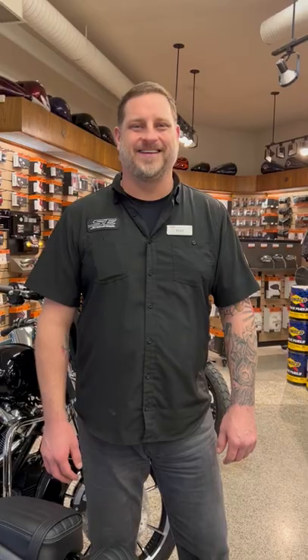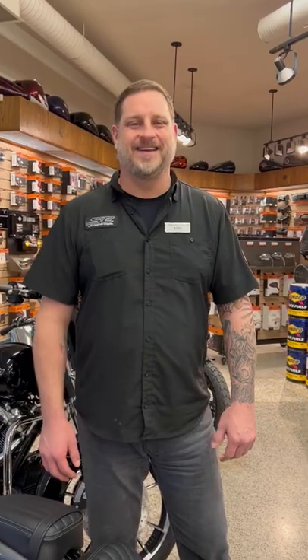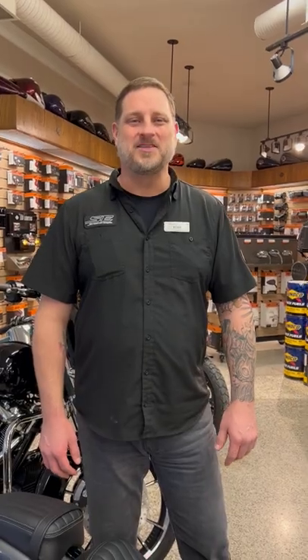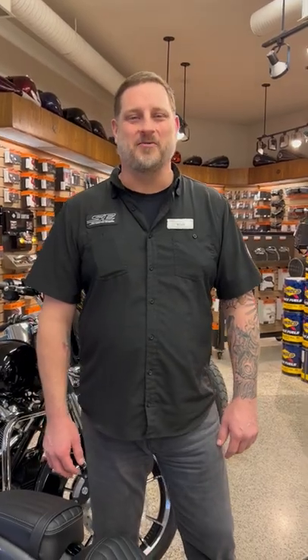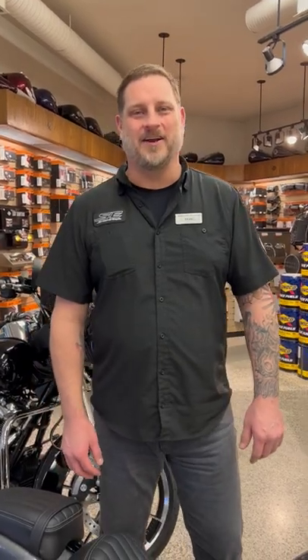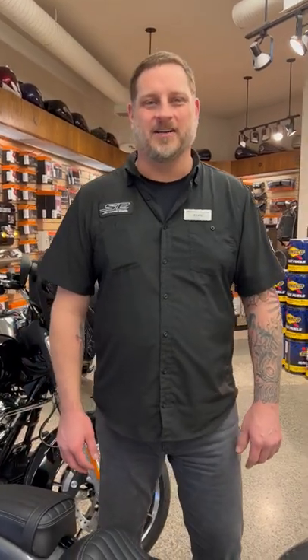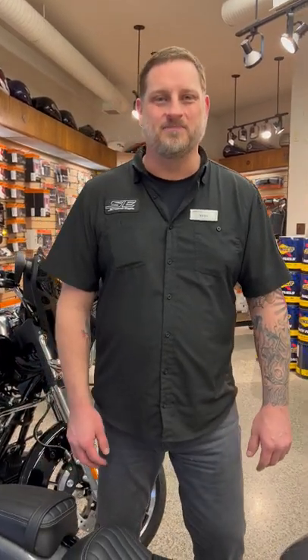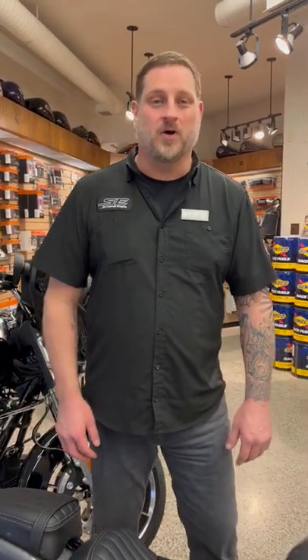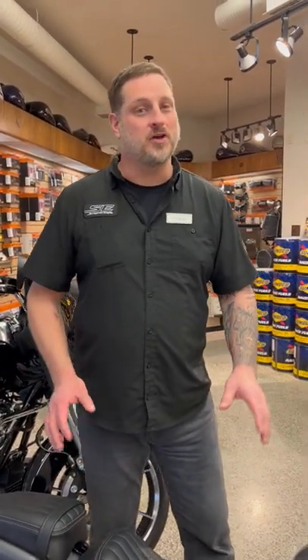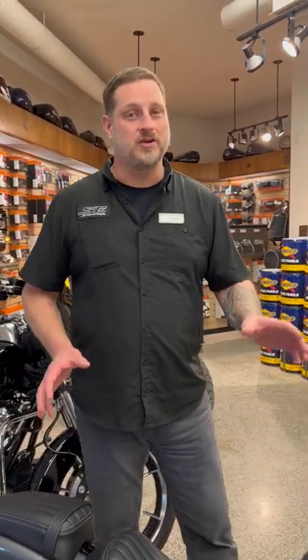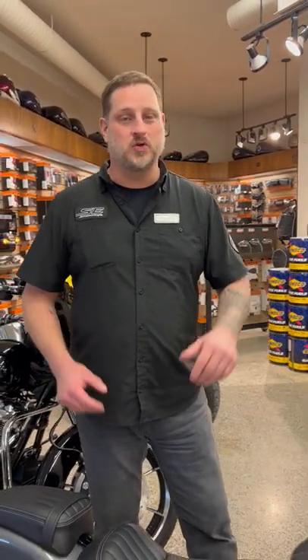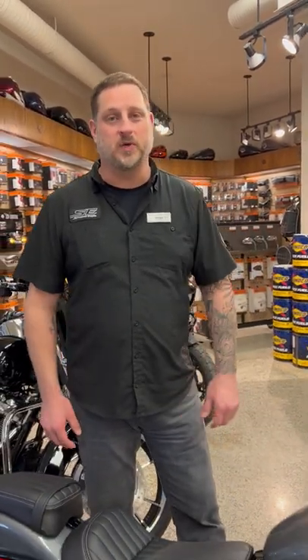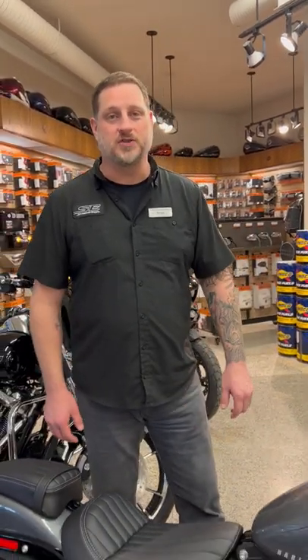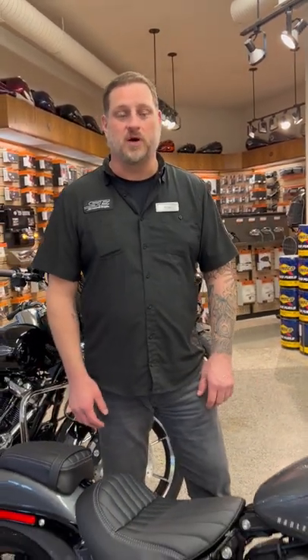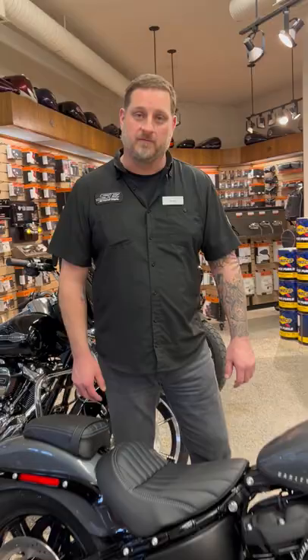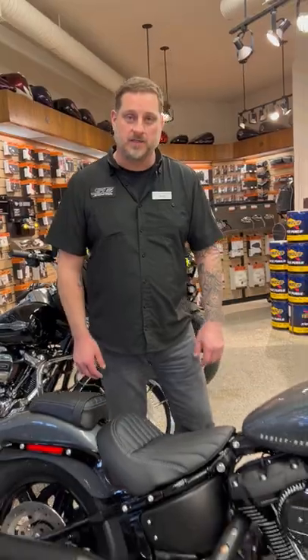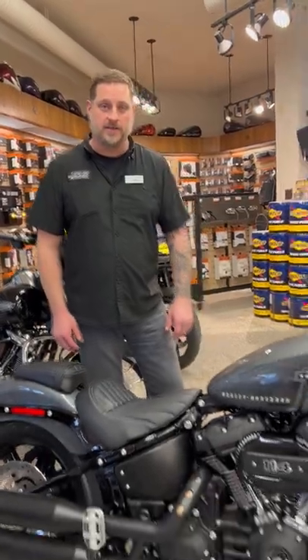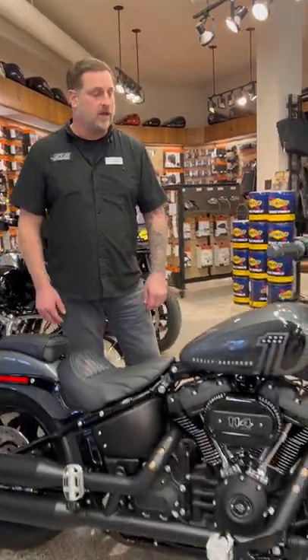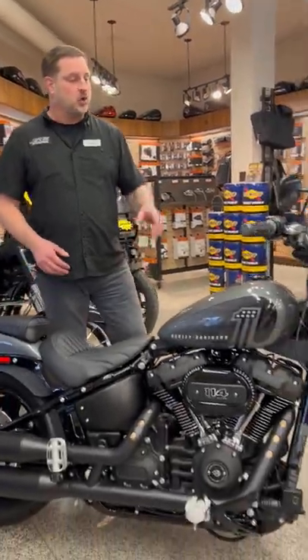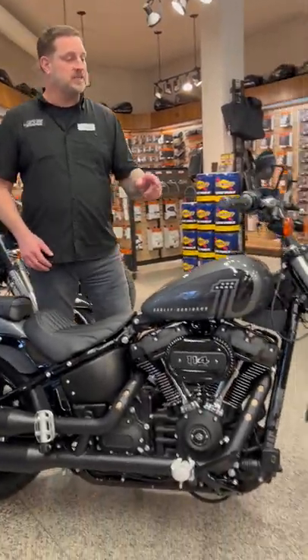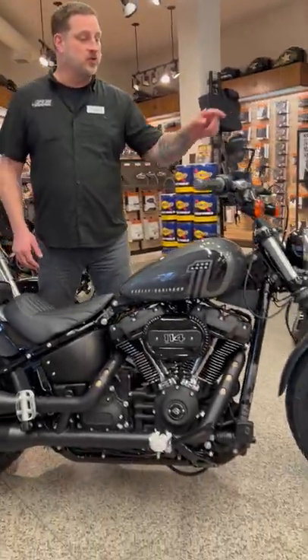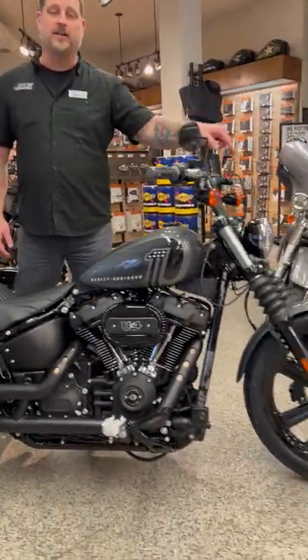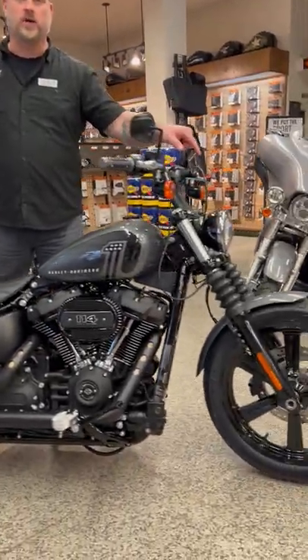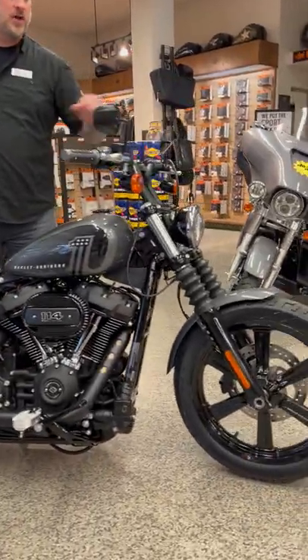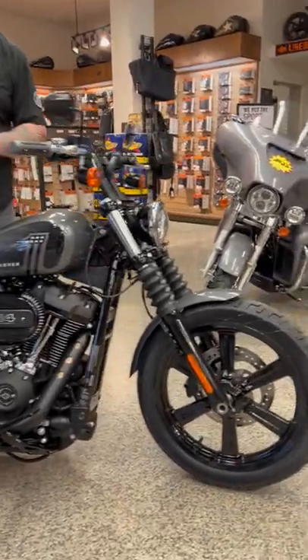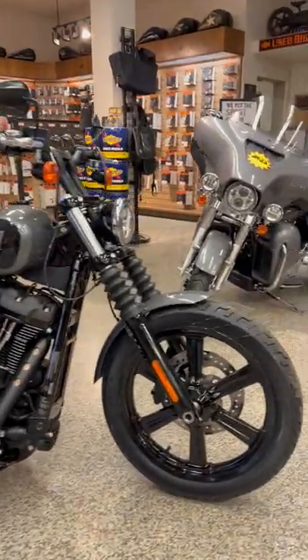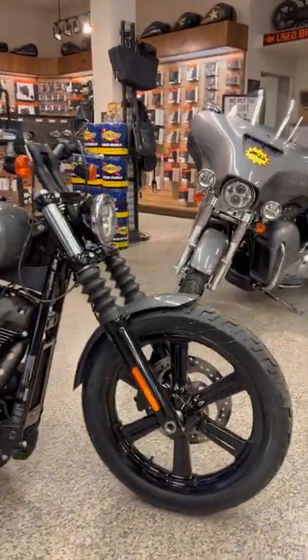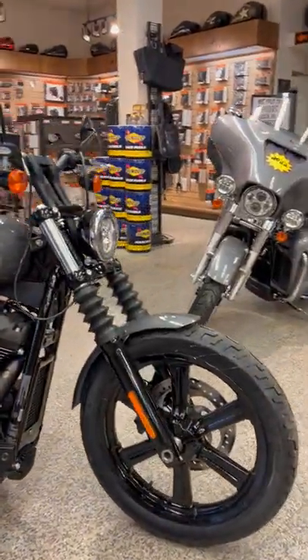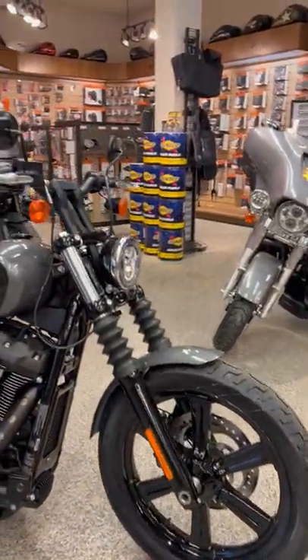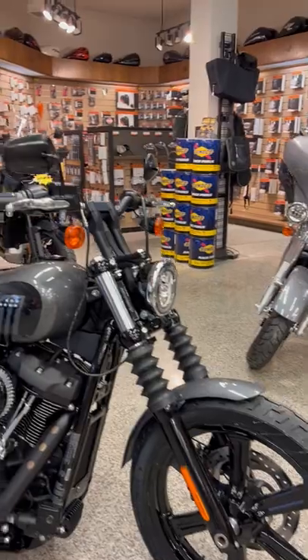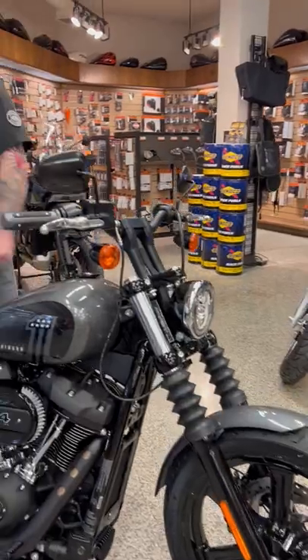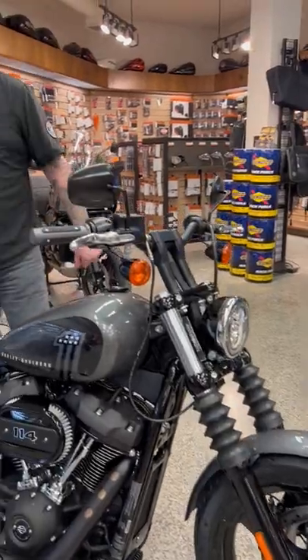Hey guys, Ryan at Redline Harley-Davidson. Wanted to show you the new 2022 Street Bob 114 here today, showcasing the new Annihilator wheels on this bike as well as the Gauntlet Gray Metallic paint finish.